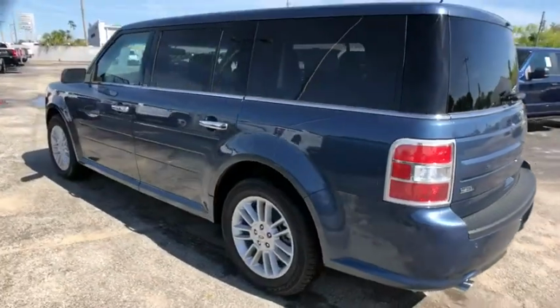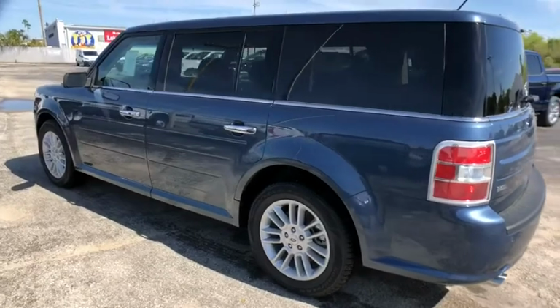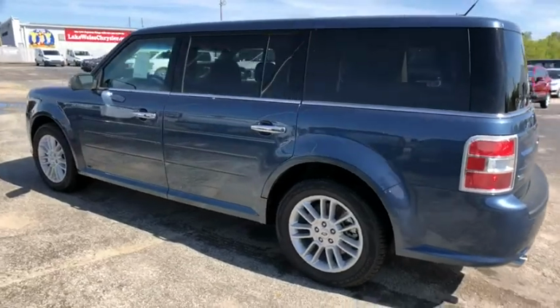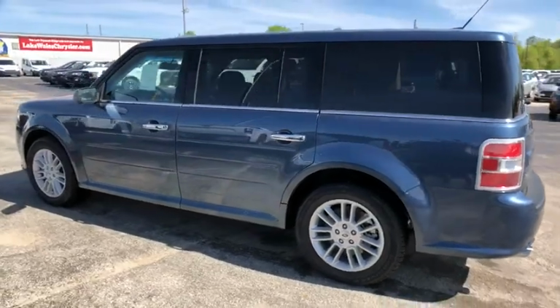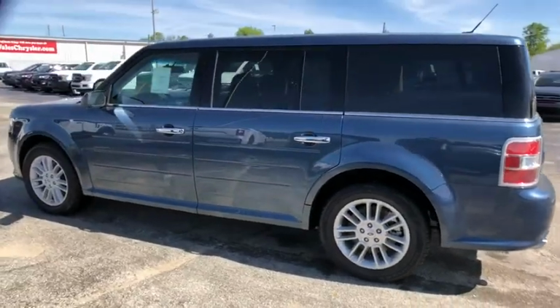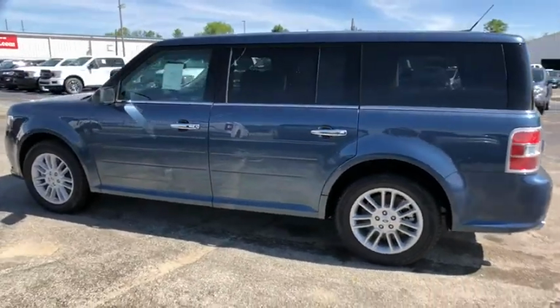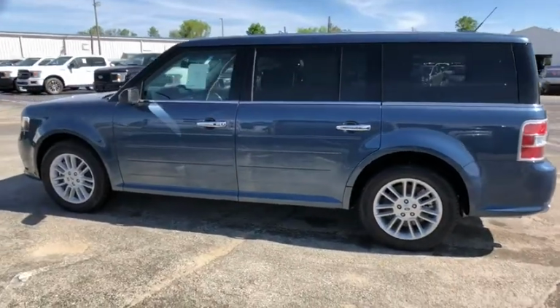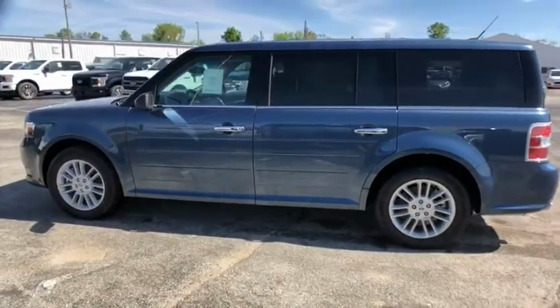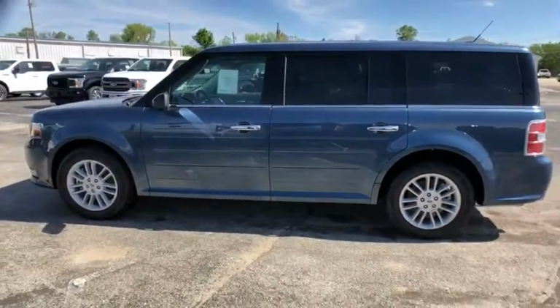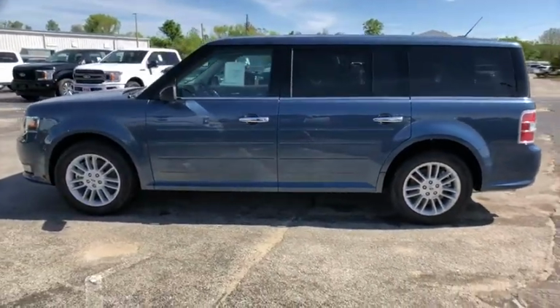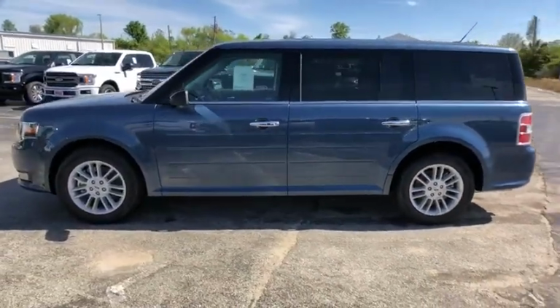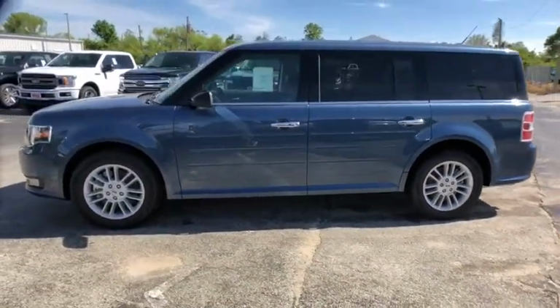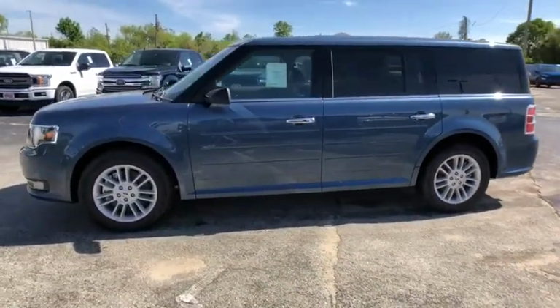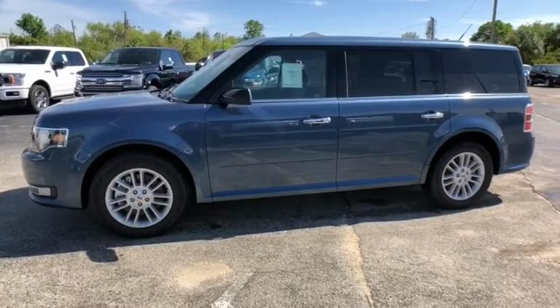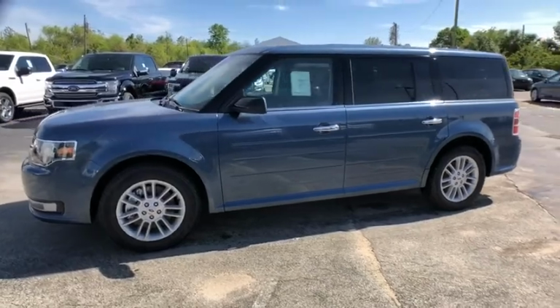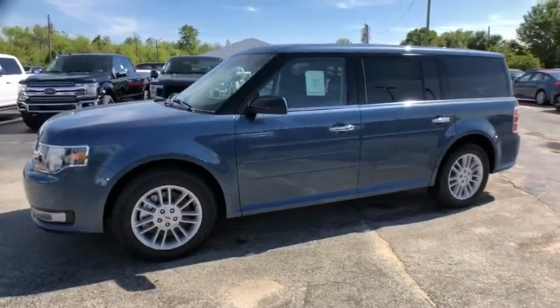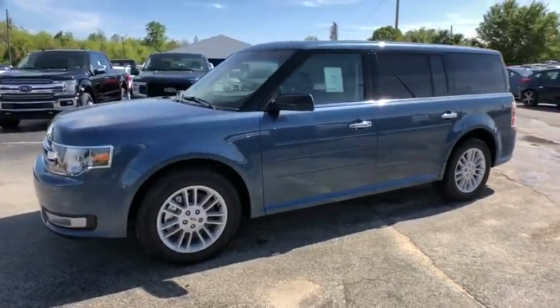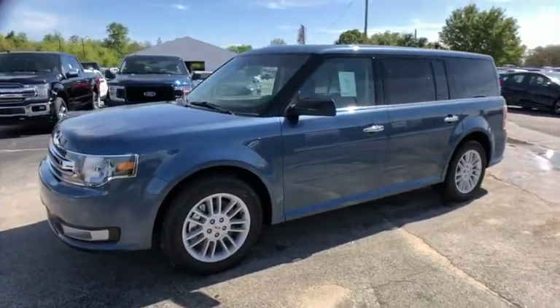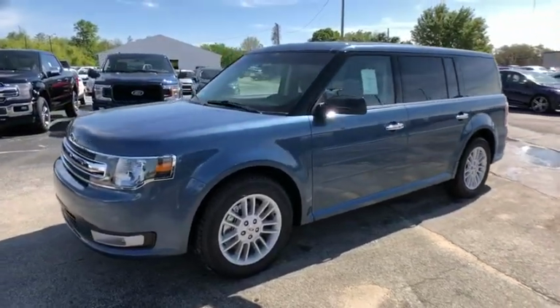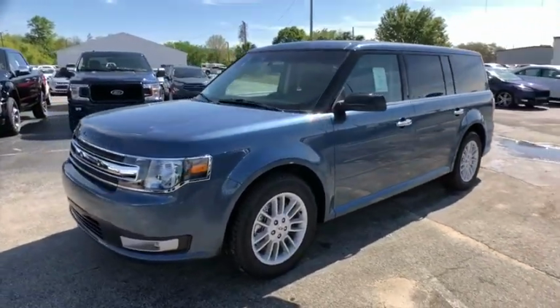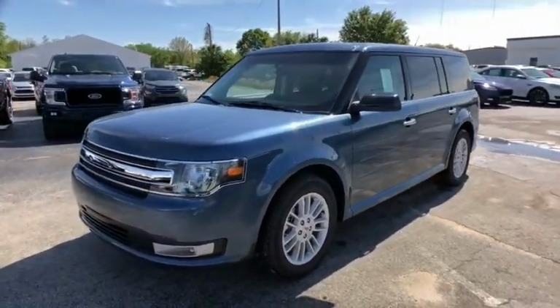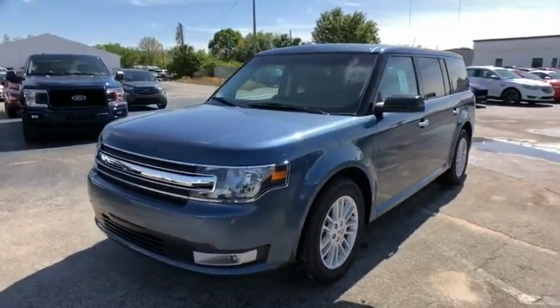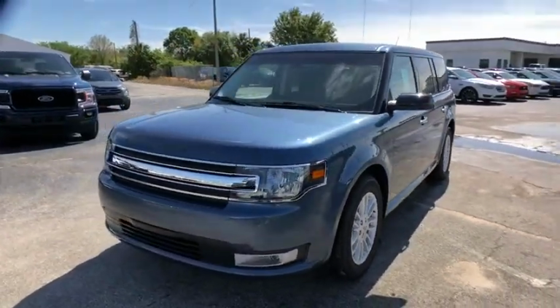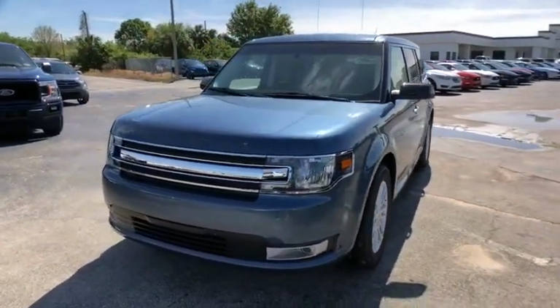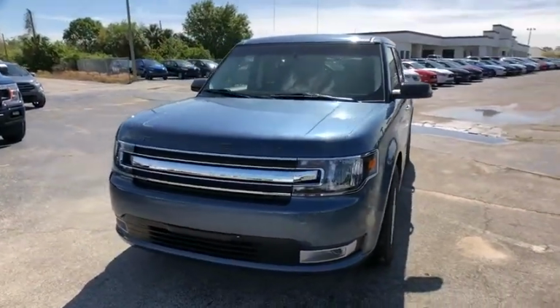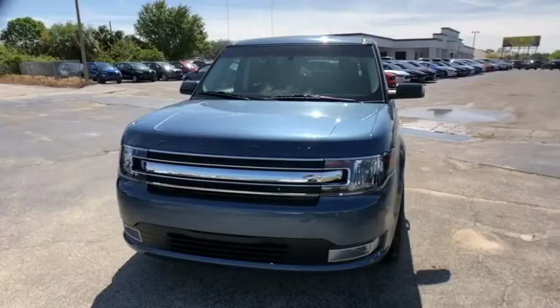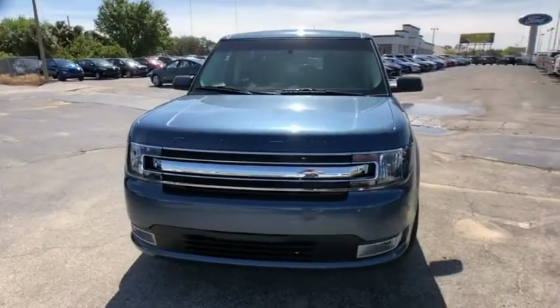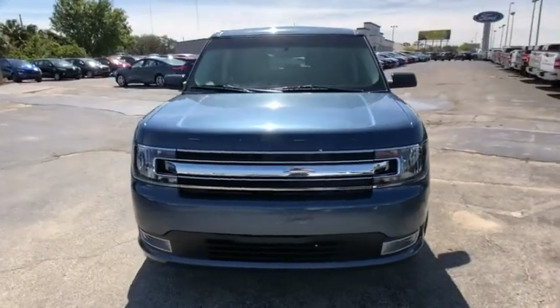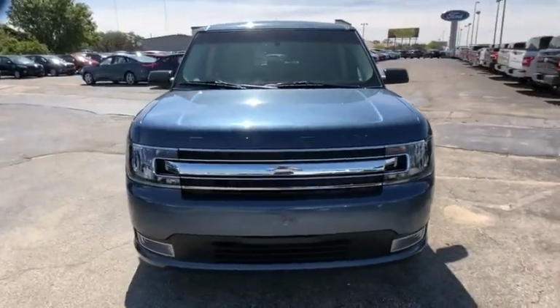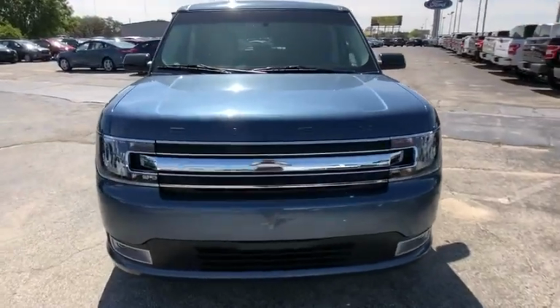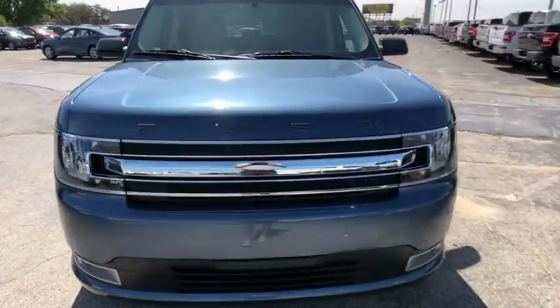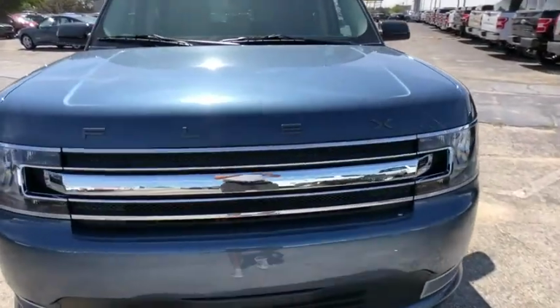Traction control, power liftgate, power passenger seat, dual airbags, power steering, four-wheel disc brakes, AM FM CD, MP3 radio, universal garage door opener, CD player, rear window defroster.